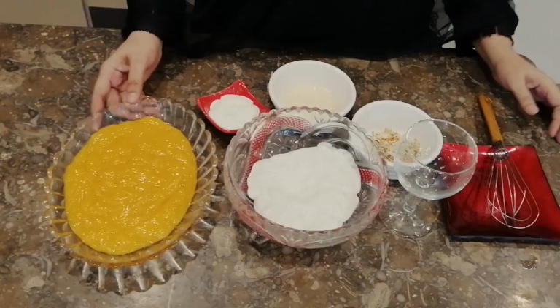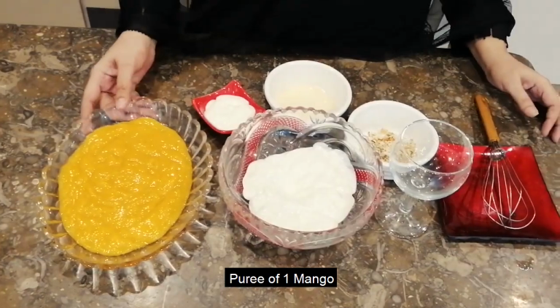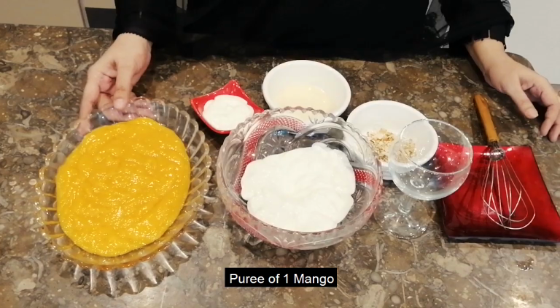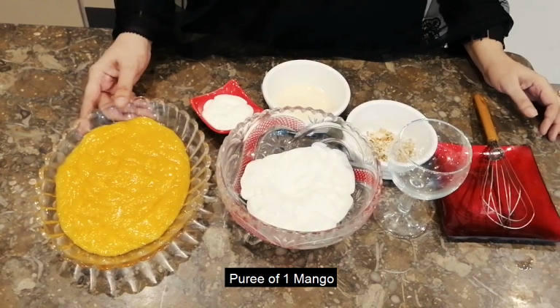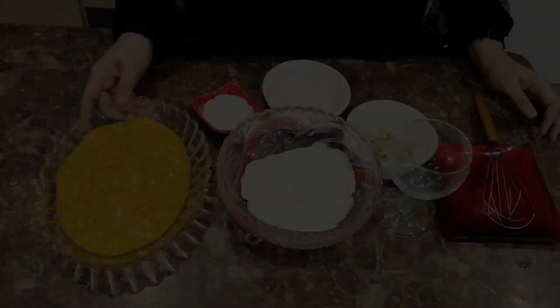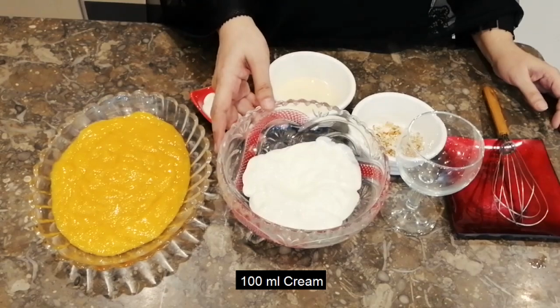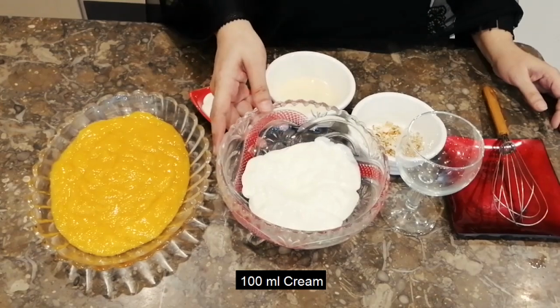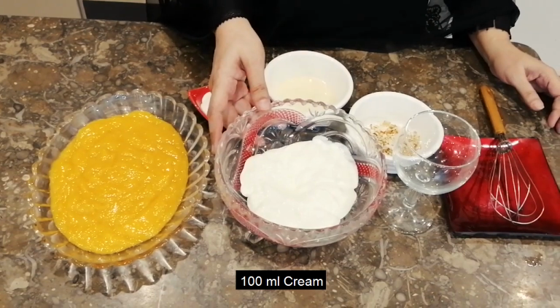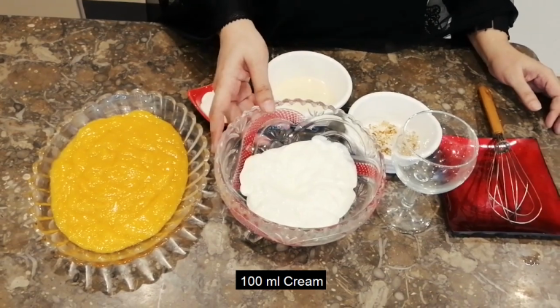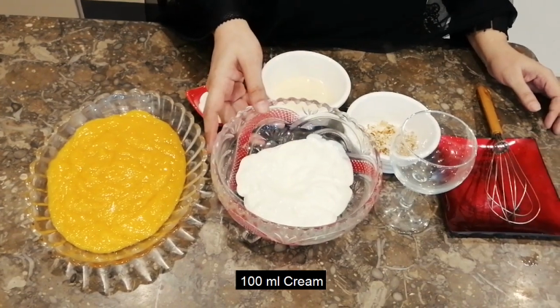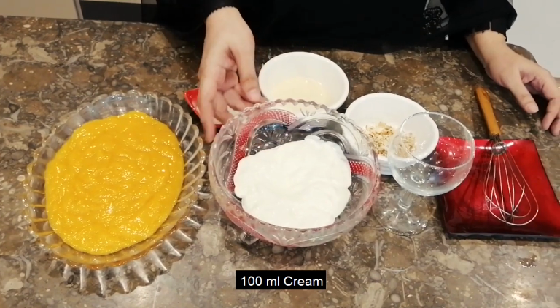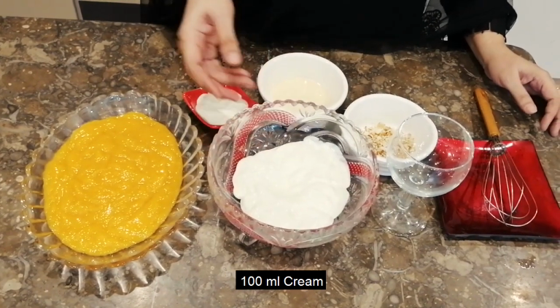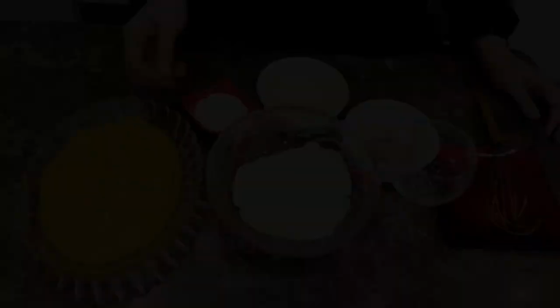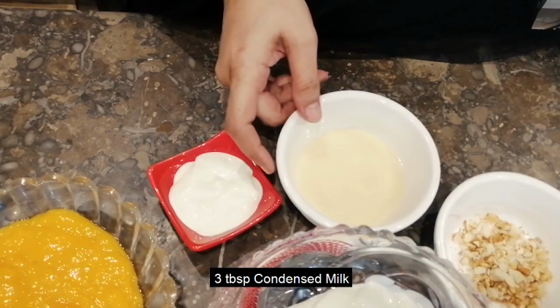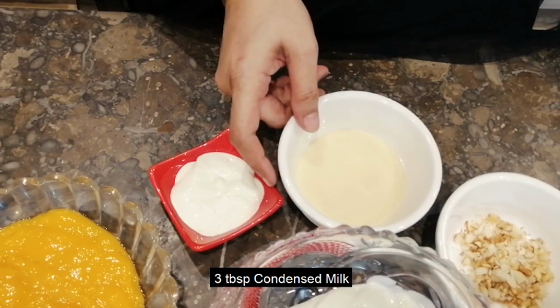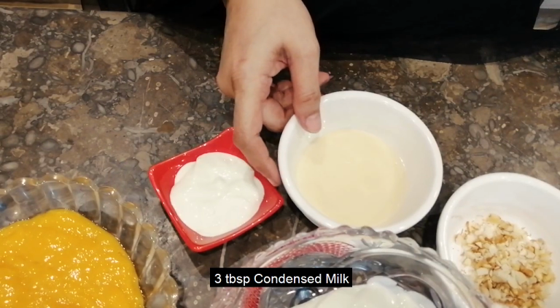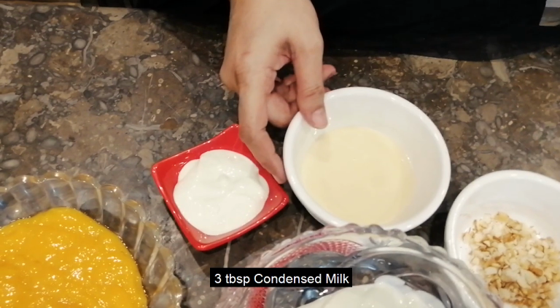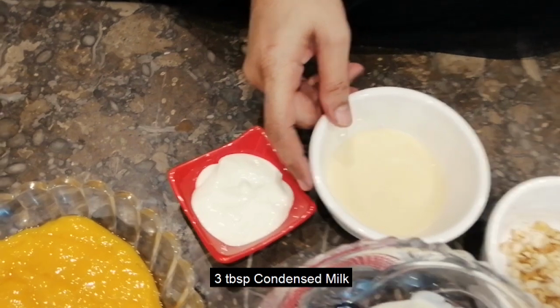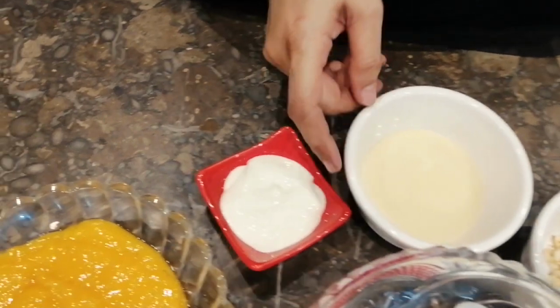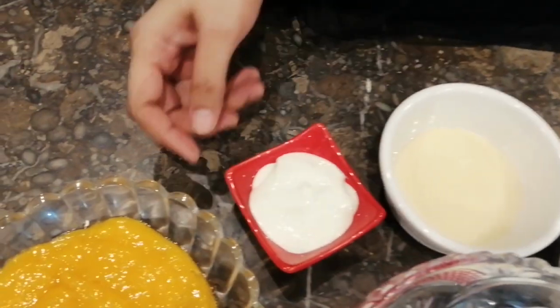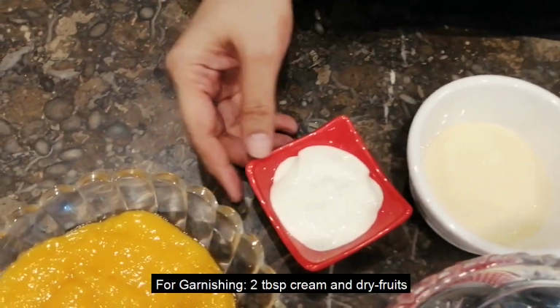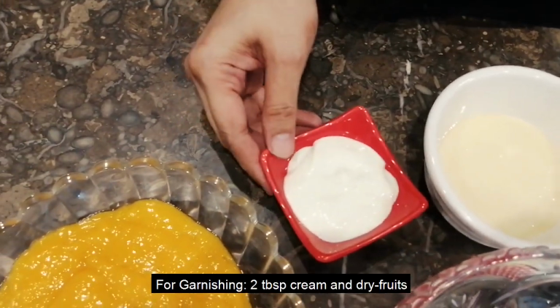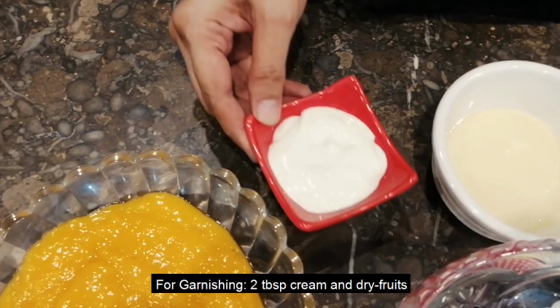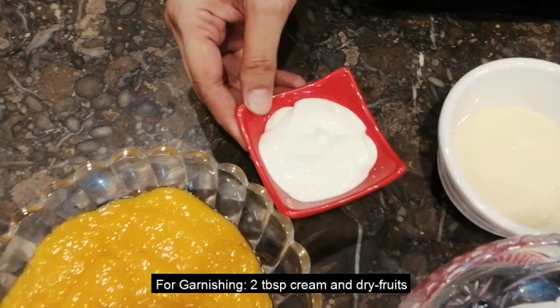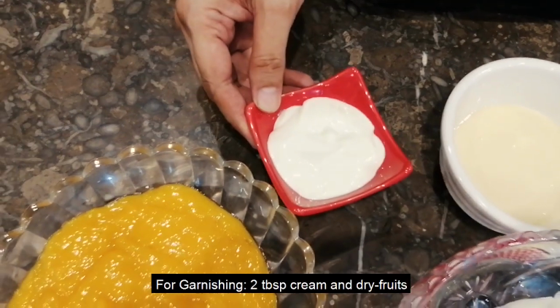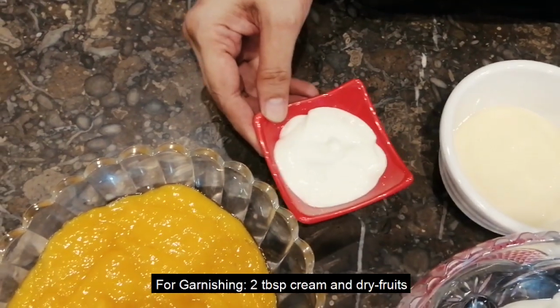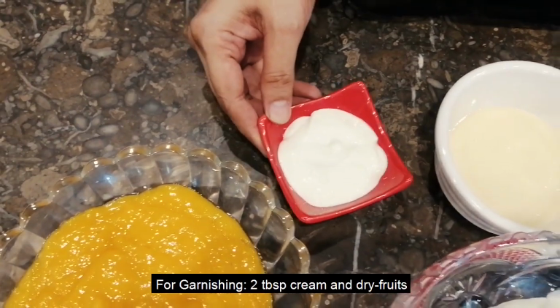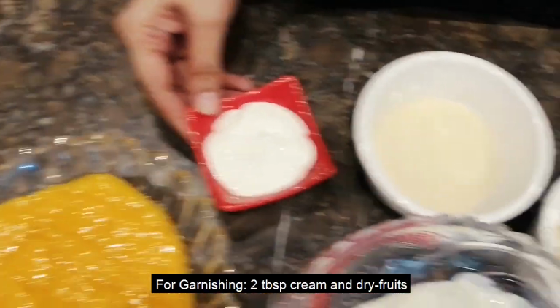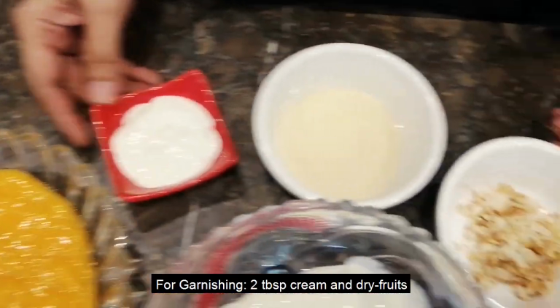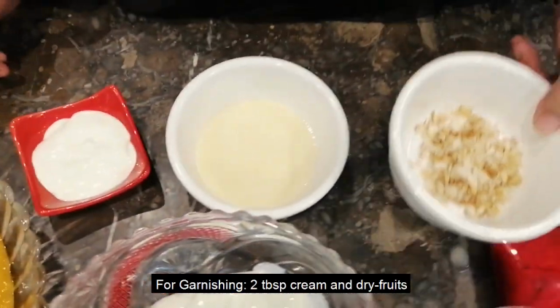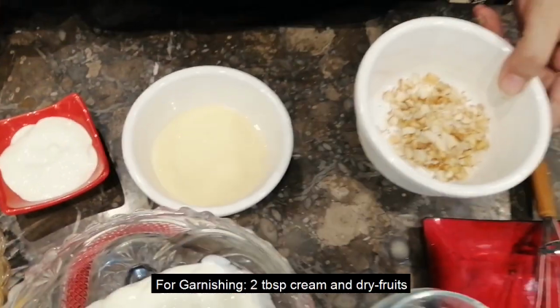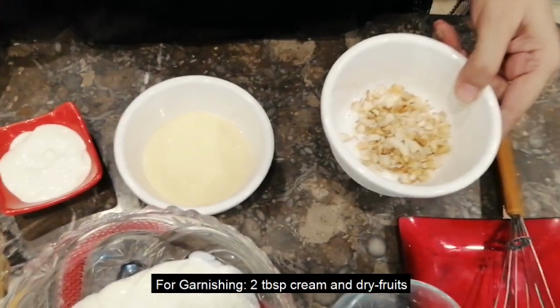1 mango curry, 100 ml cream, 3 tablespoons cumin, 2 tablespoons of cream and dried rolls.